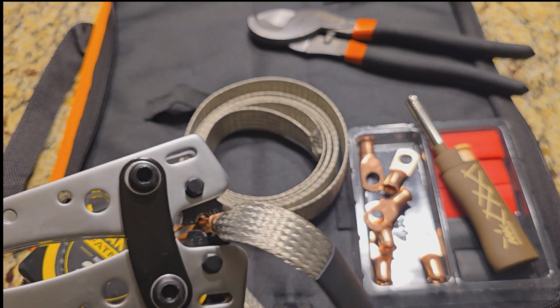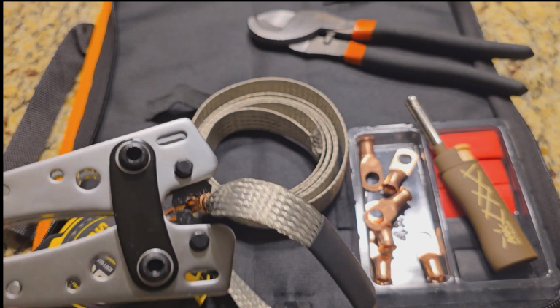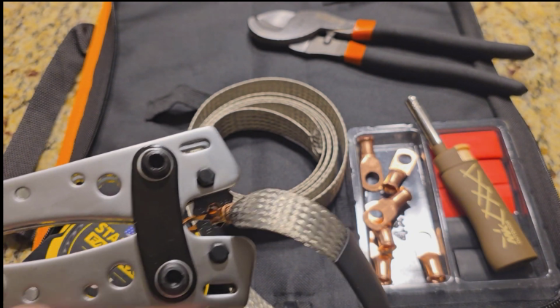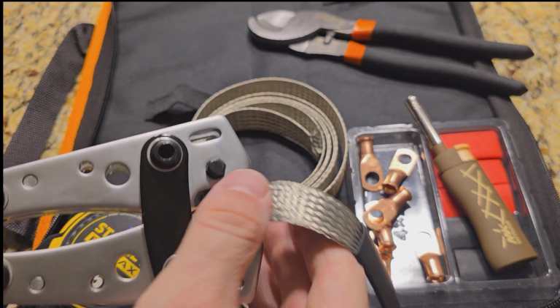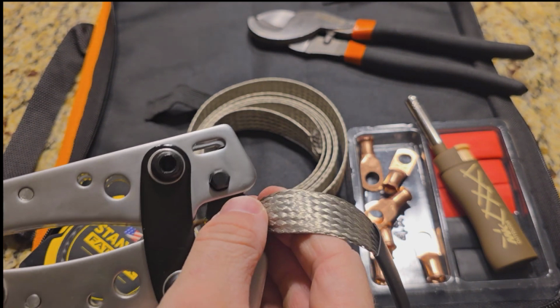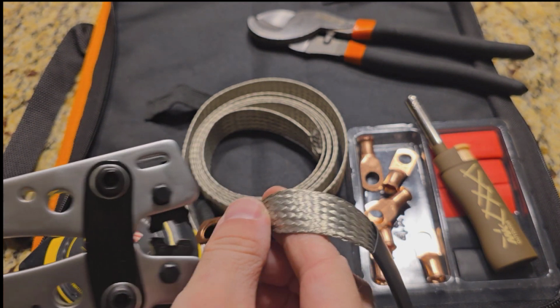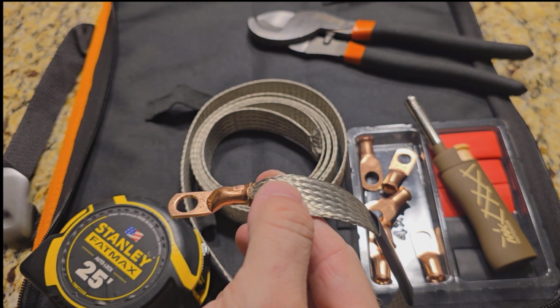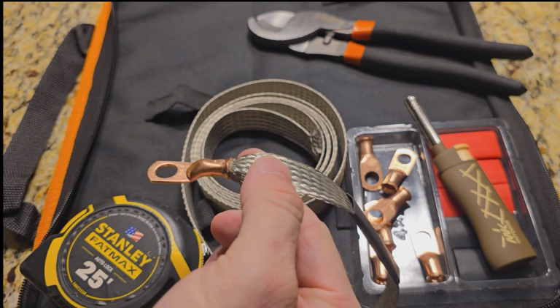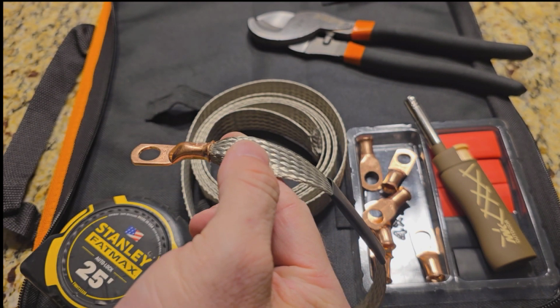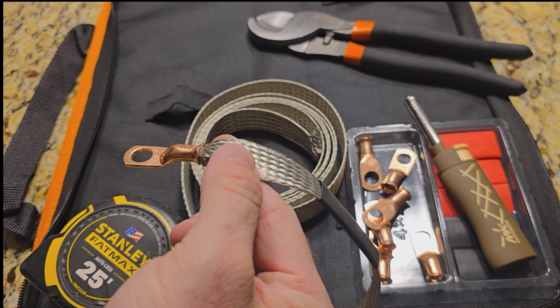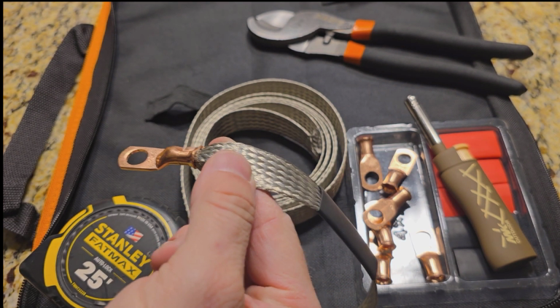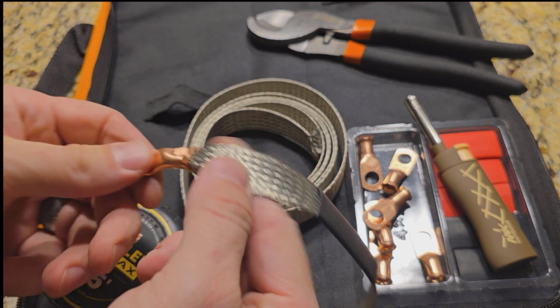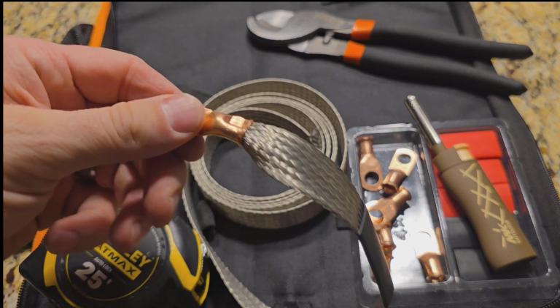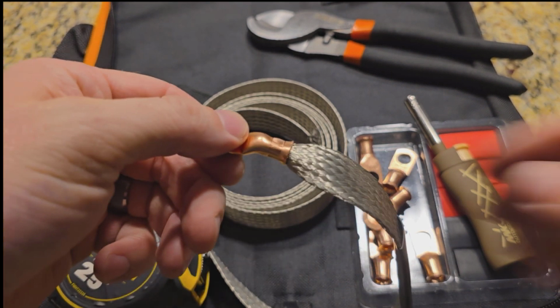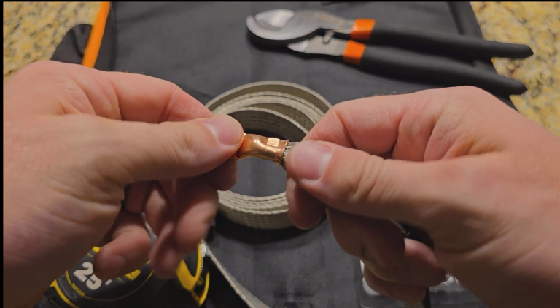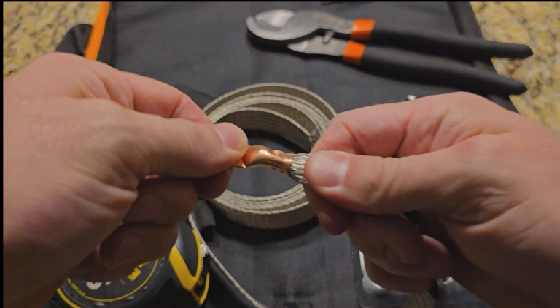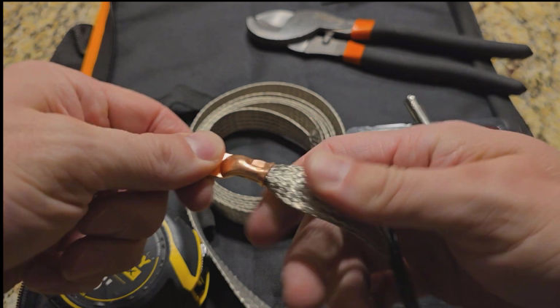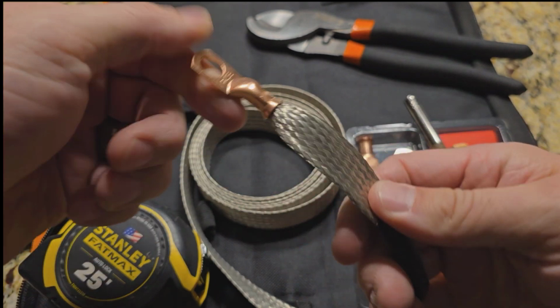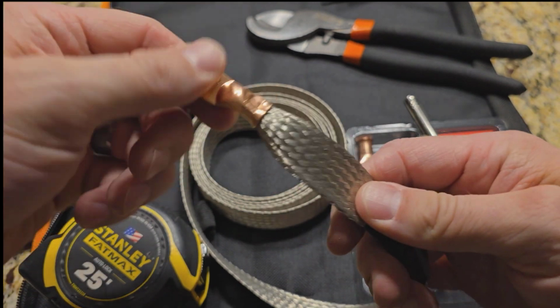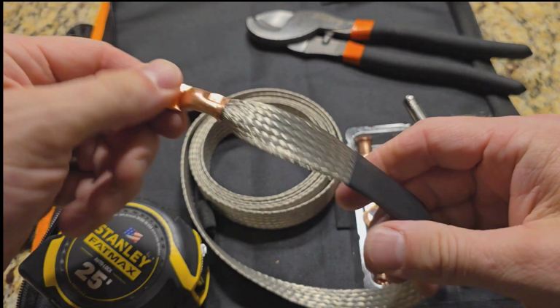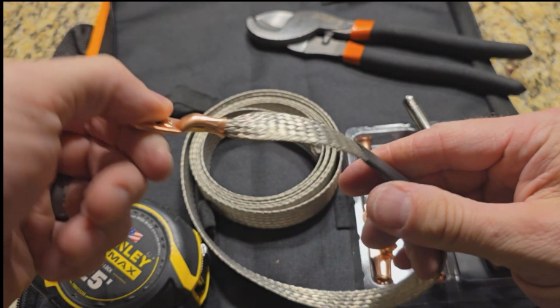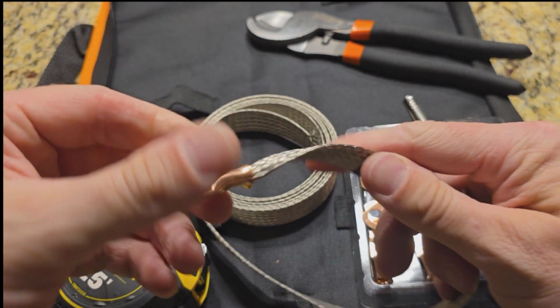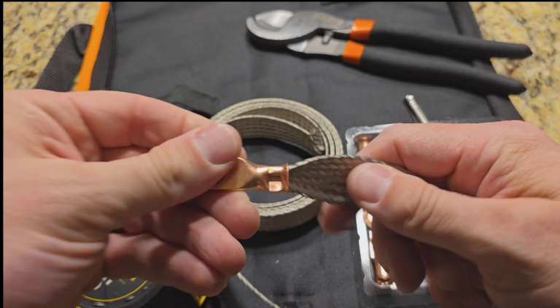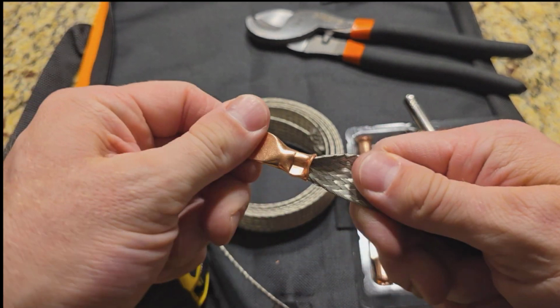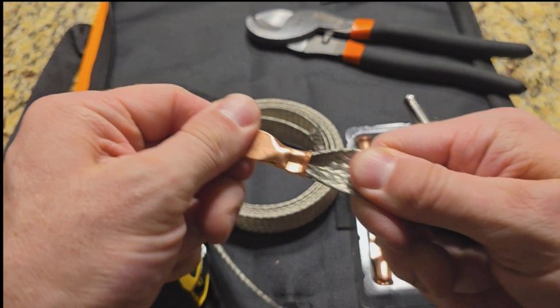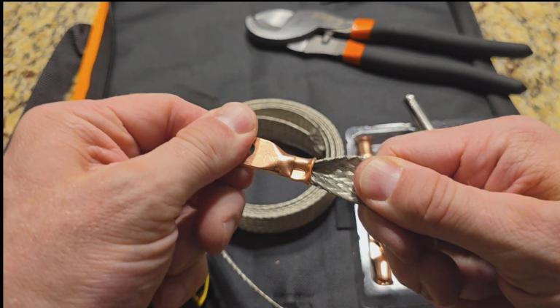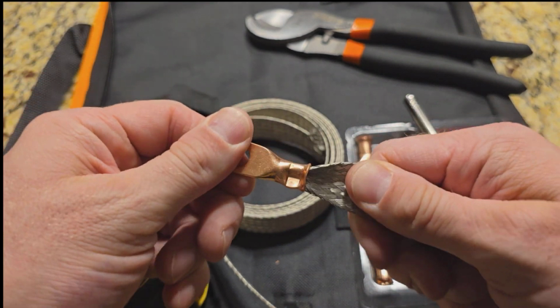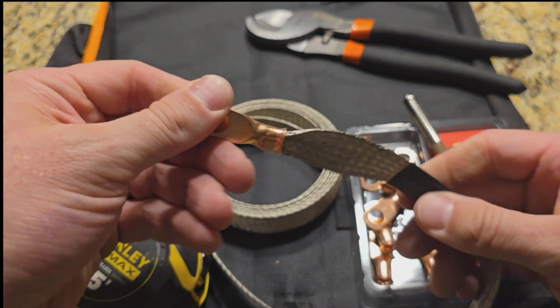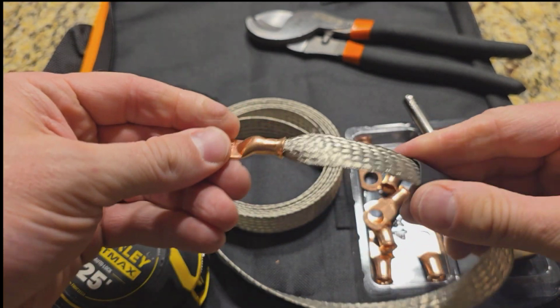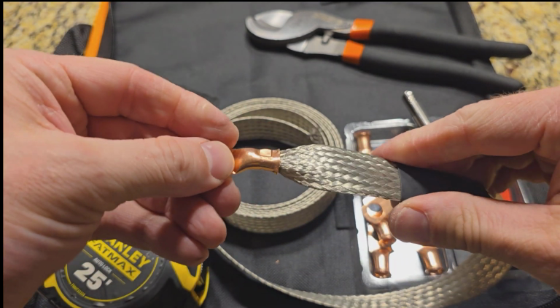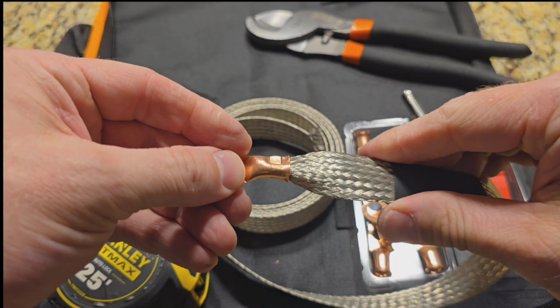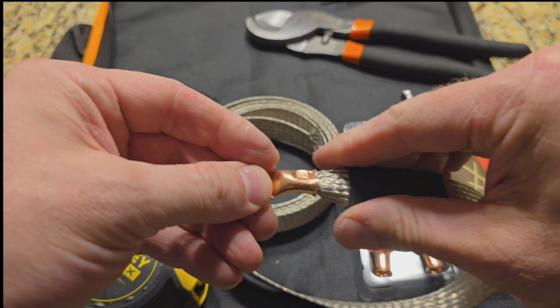I had to push it against the countertop. Now you've got a crimp. Won't come off. Not bad.